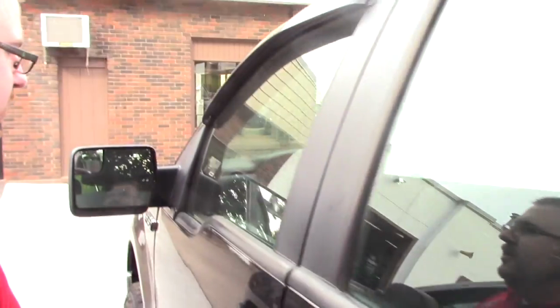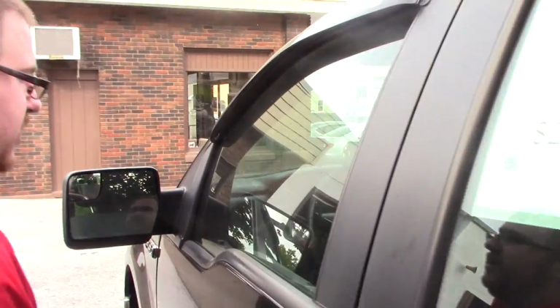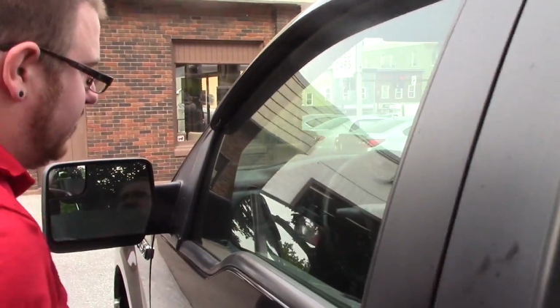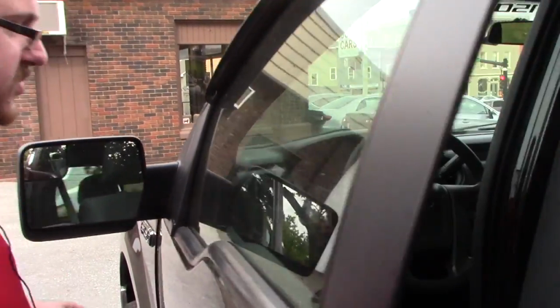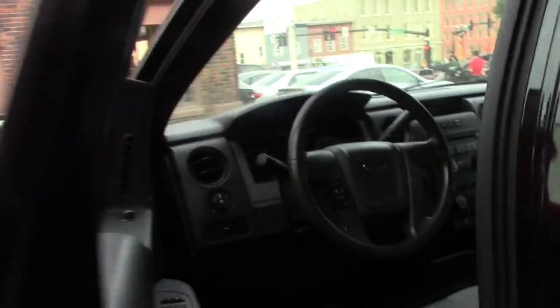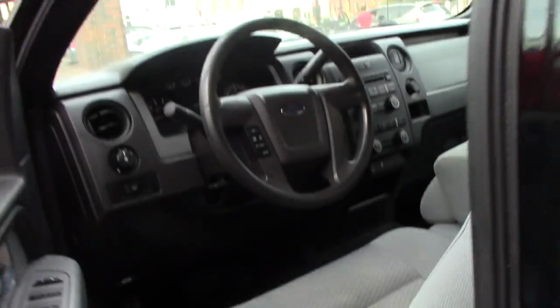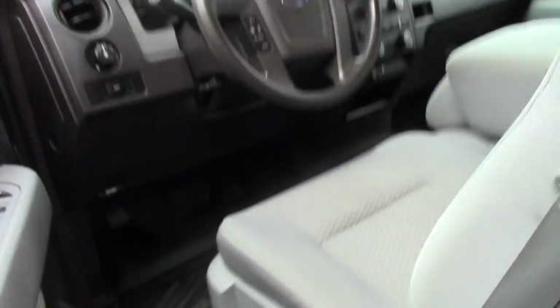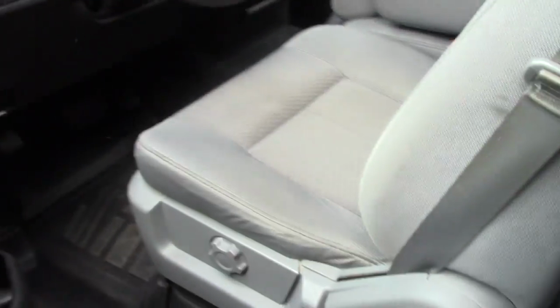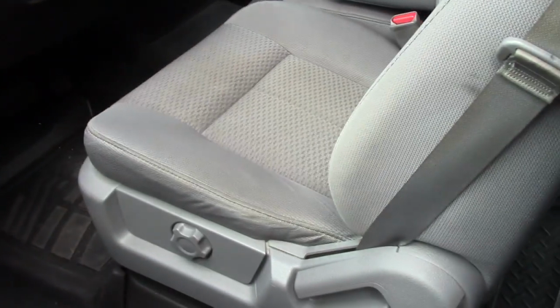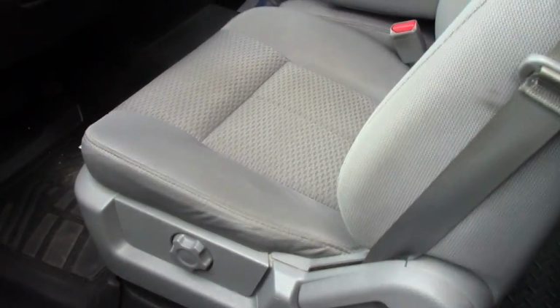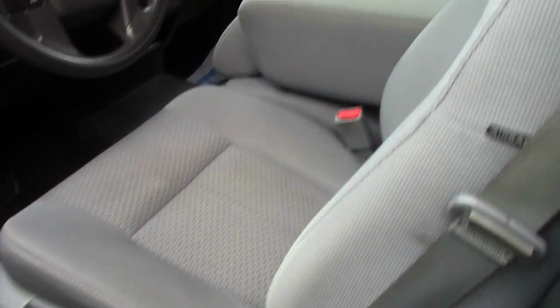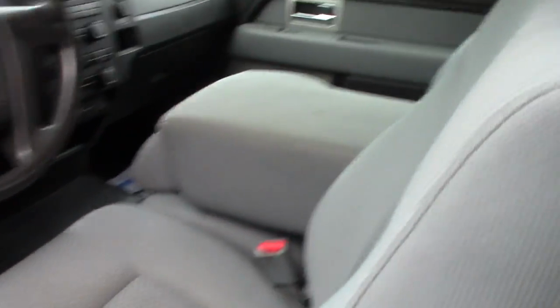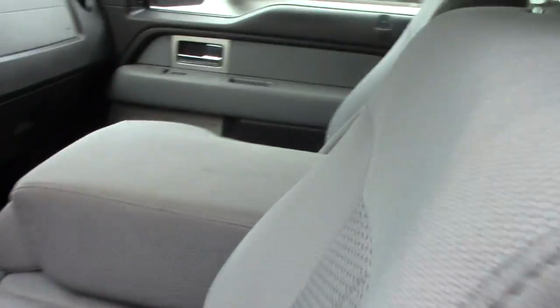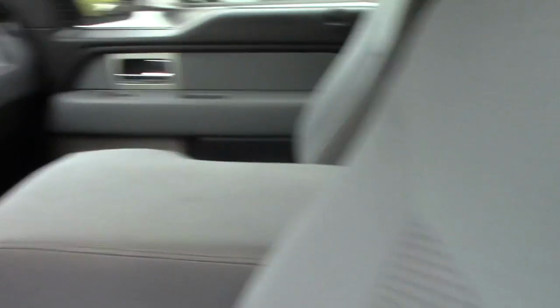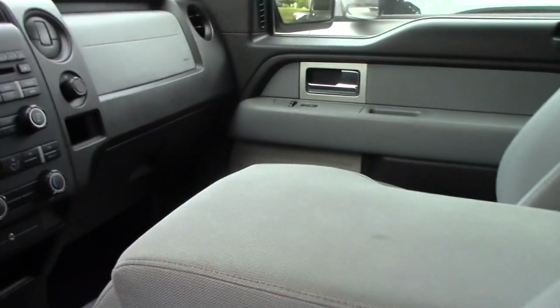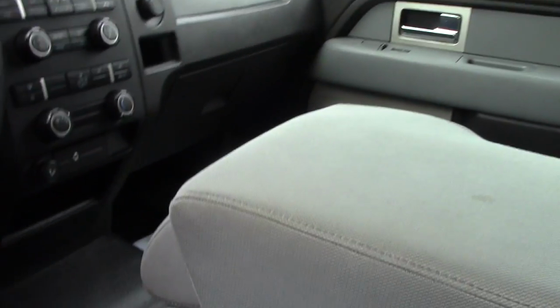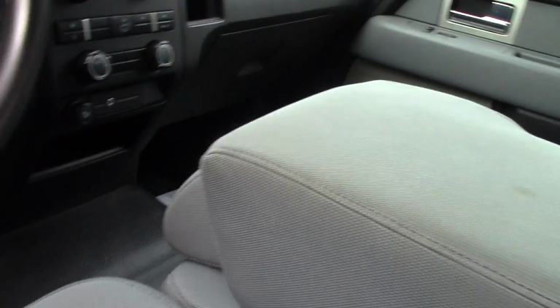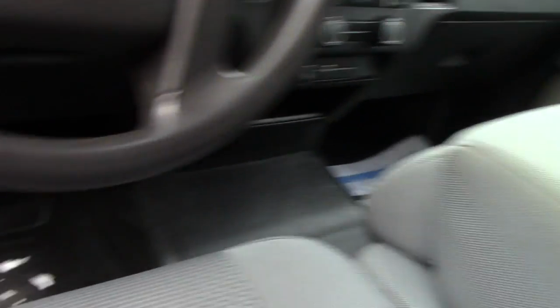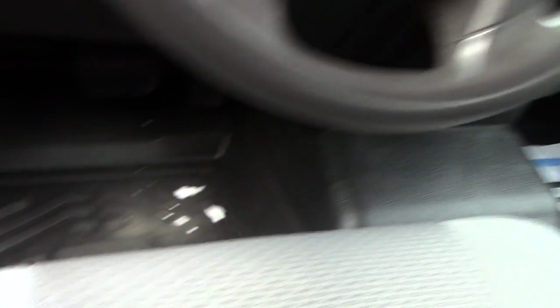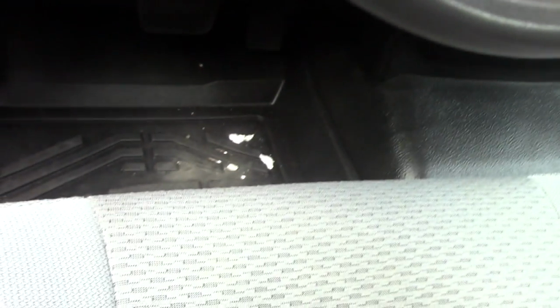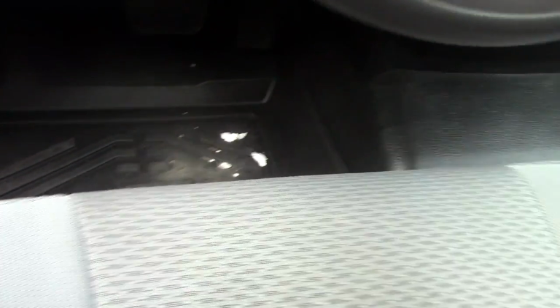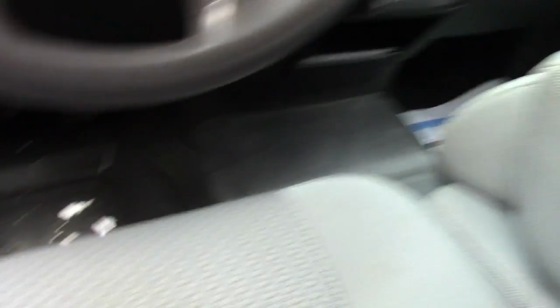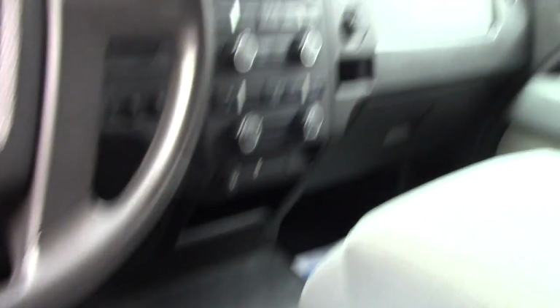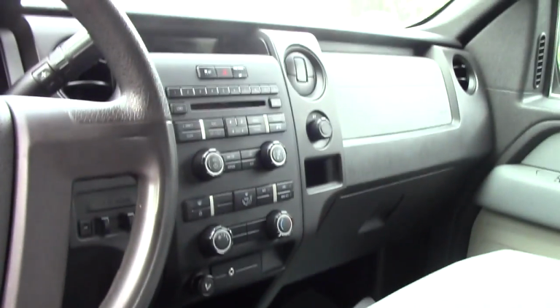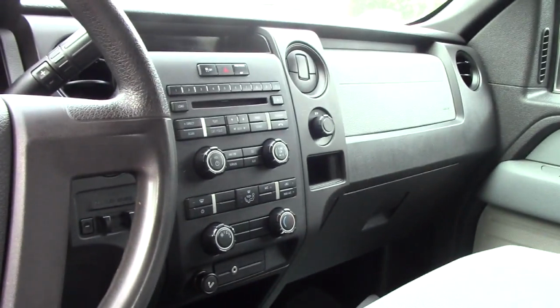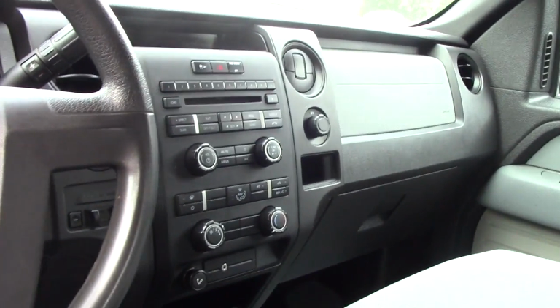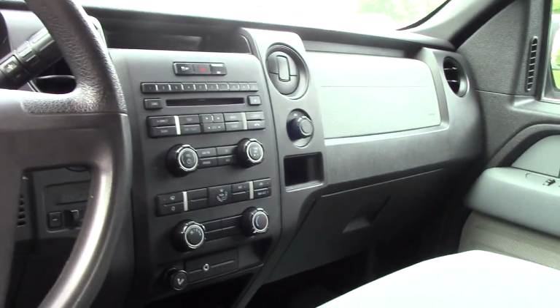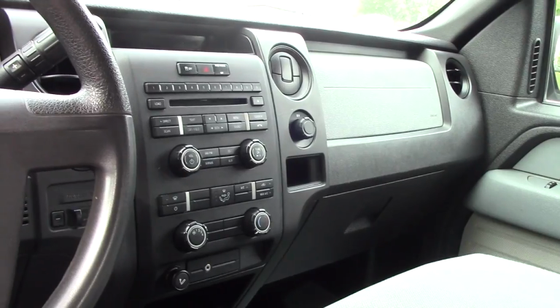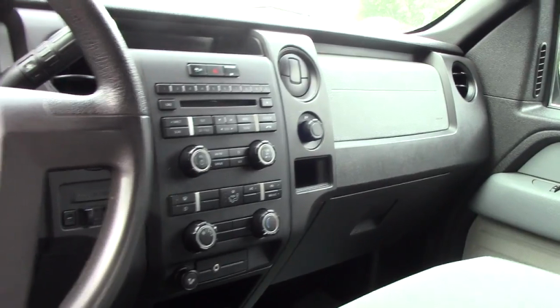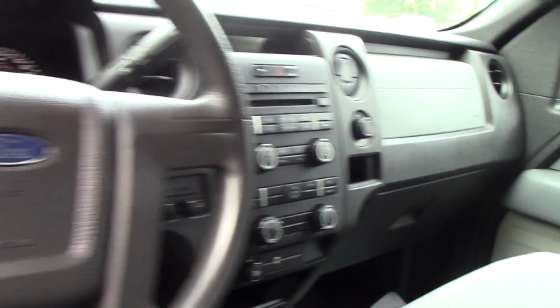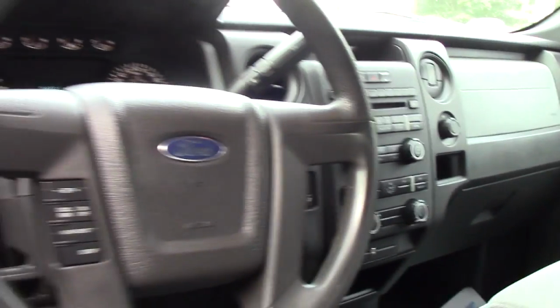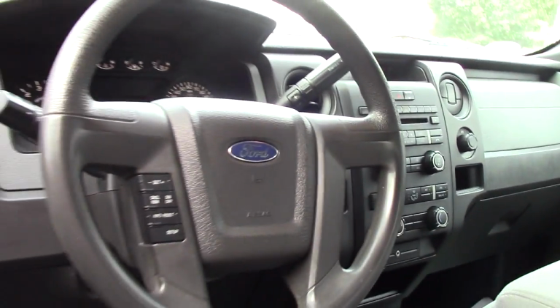Bringing you up to the front interior as well — same grey cloth interior, it's got vinyl flooring that's easy to clean. Your standard AM/FM CD player with auxiliary input, and then all your hands-free controls on the steering wheel.